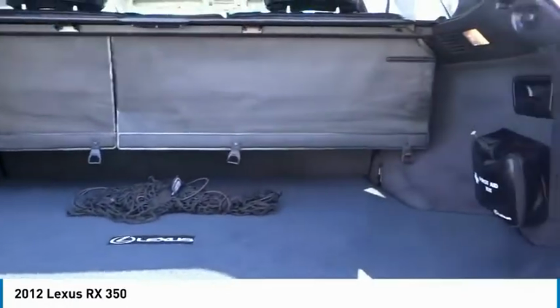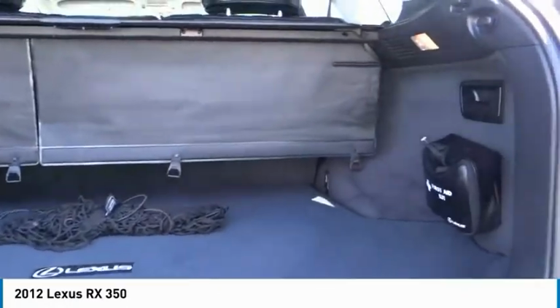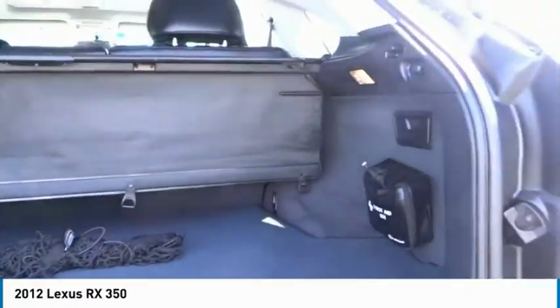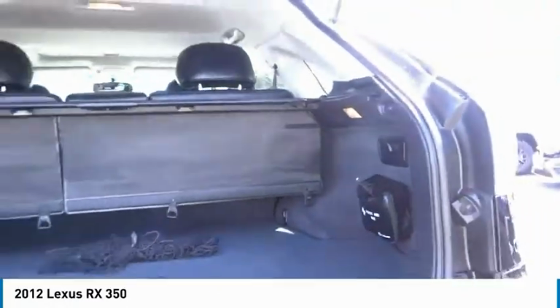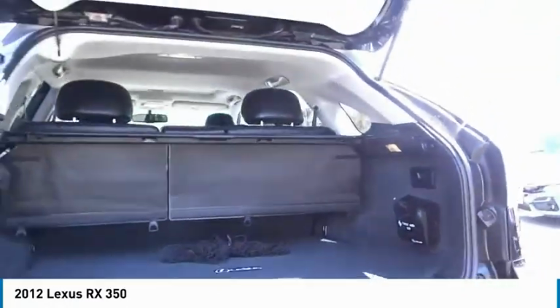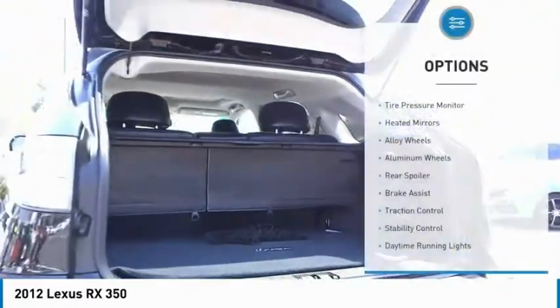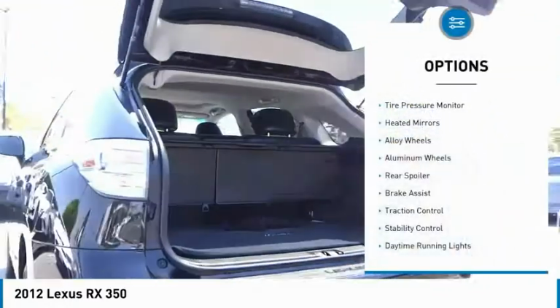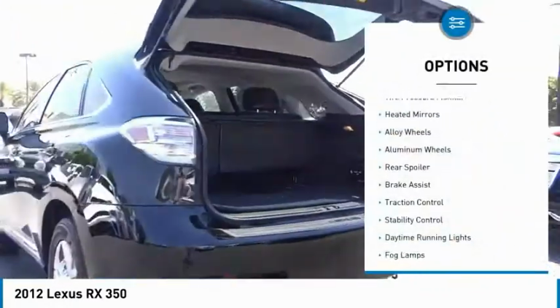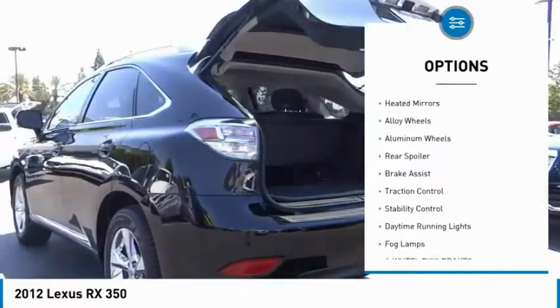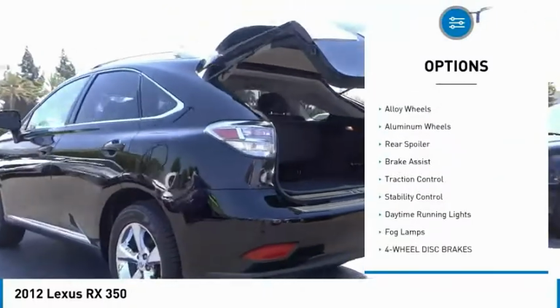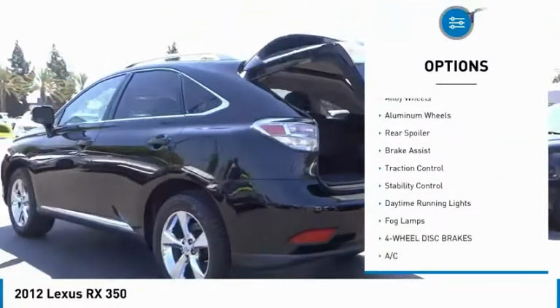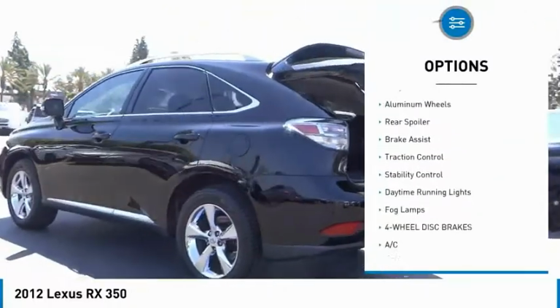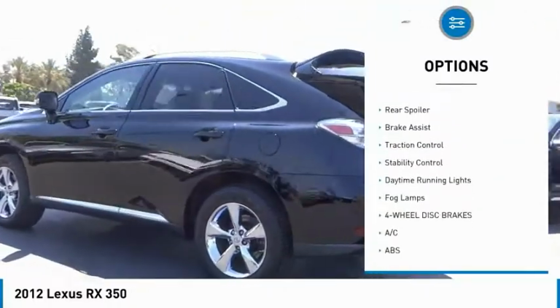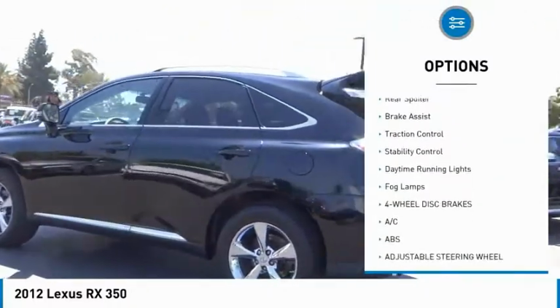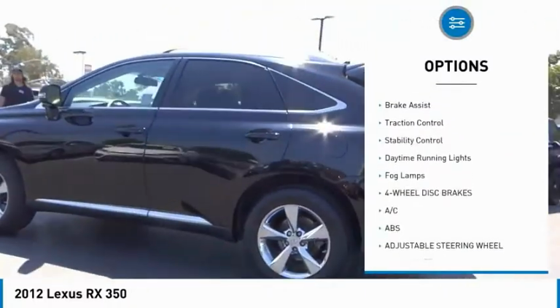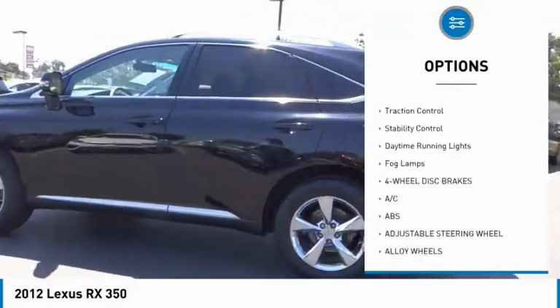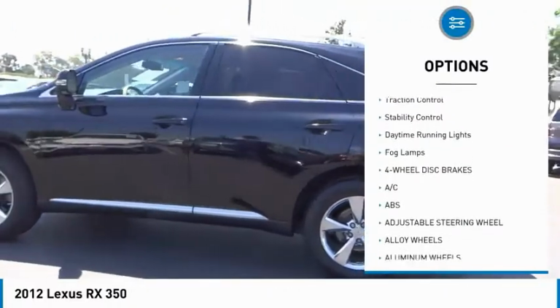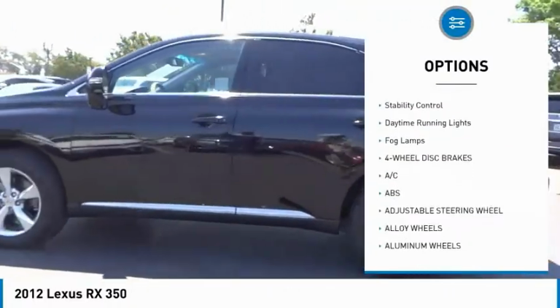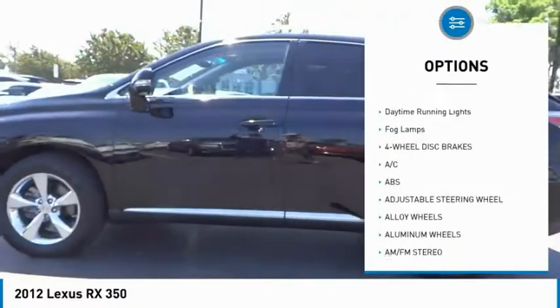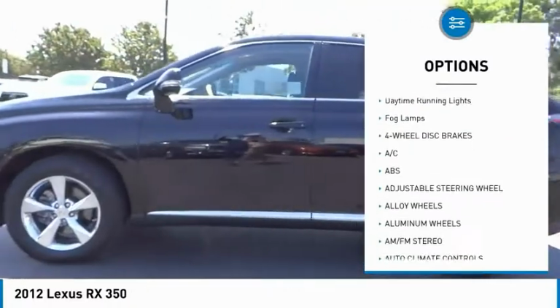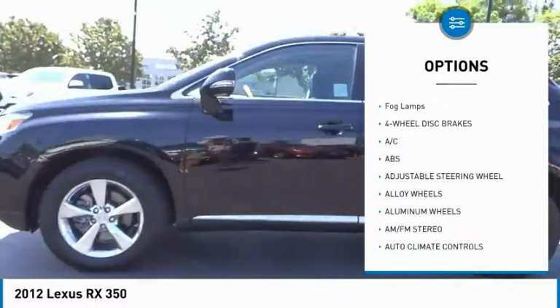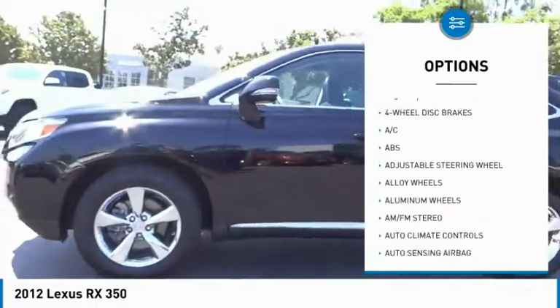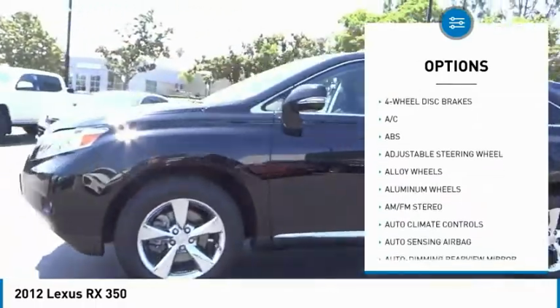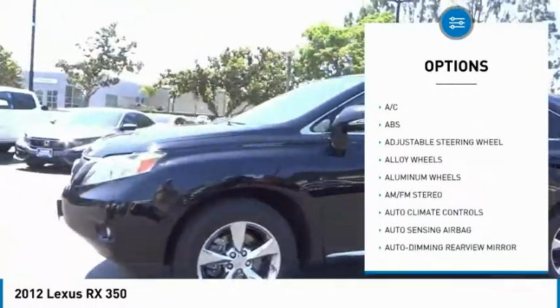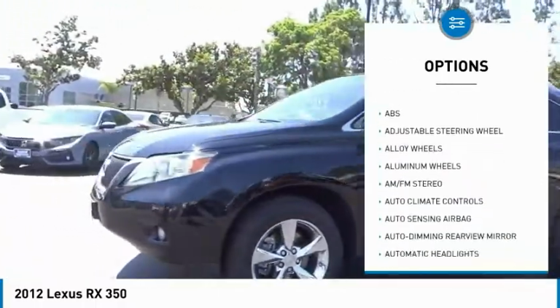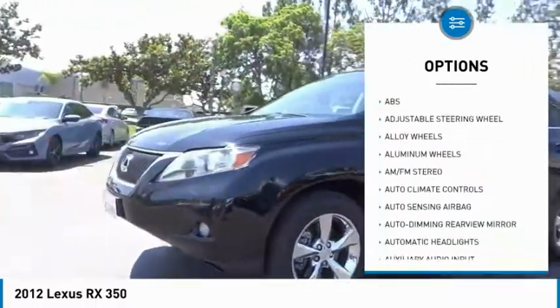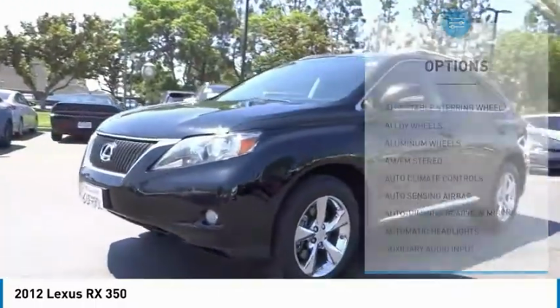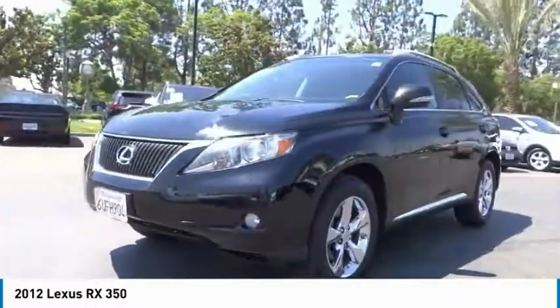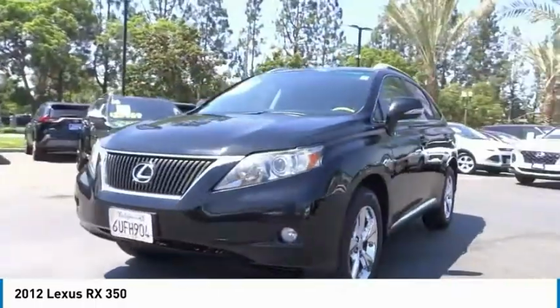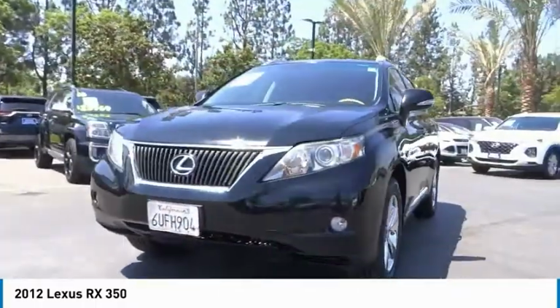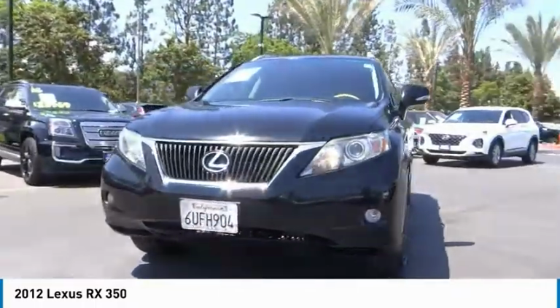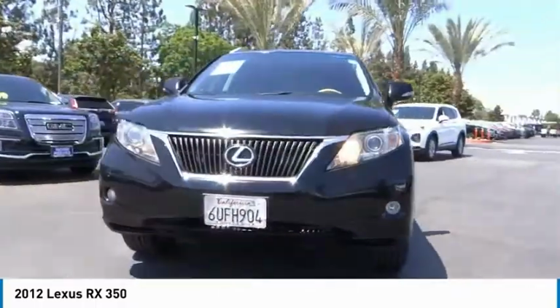Here are some of this vehicle's great options: tire pressure monitor, heated mirrors, alloy wheels, aluminum wheels, rear spoiler, brake assist, traction control, stability control, daytime running lights, and fog lamps.